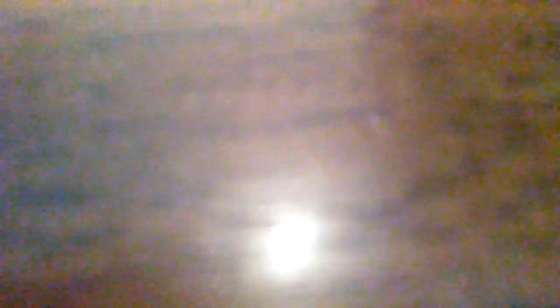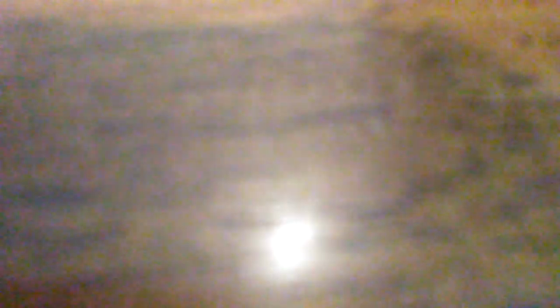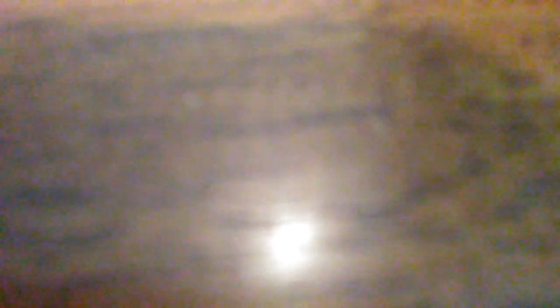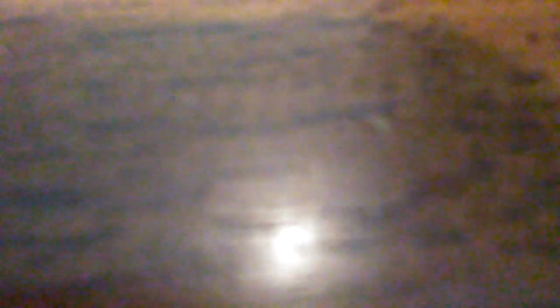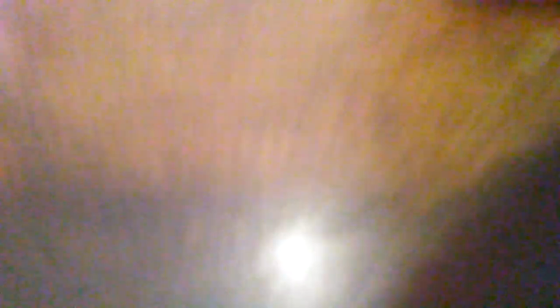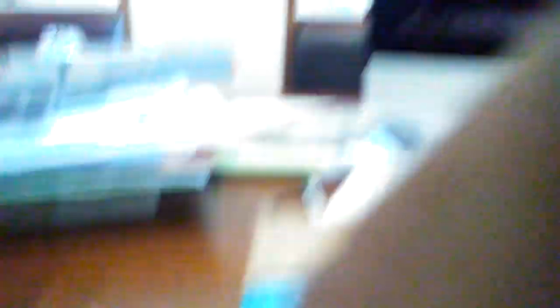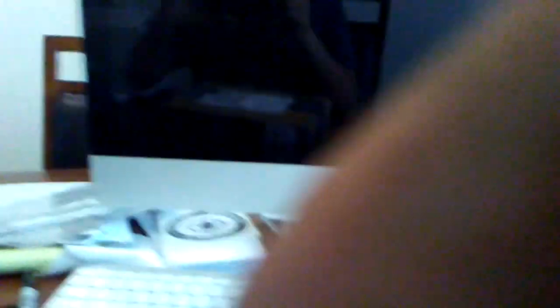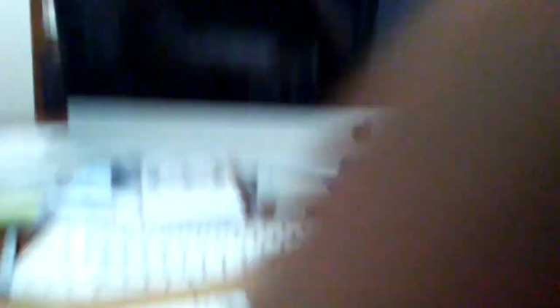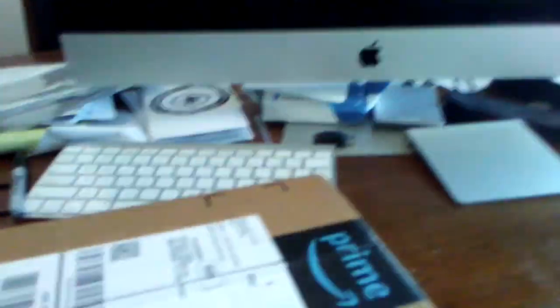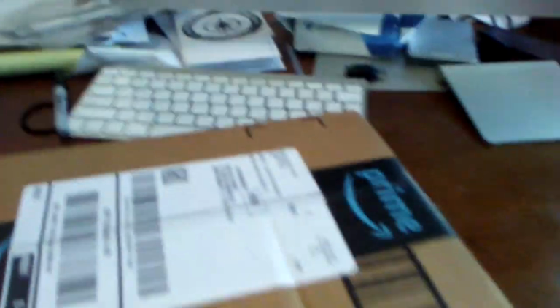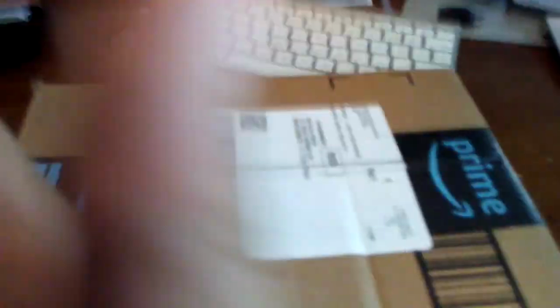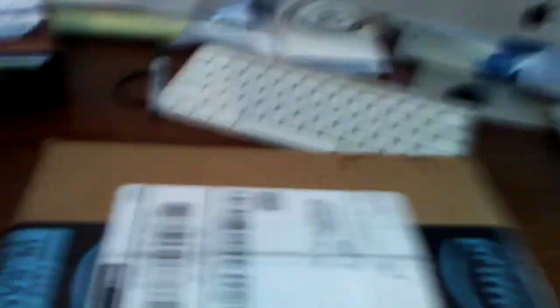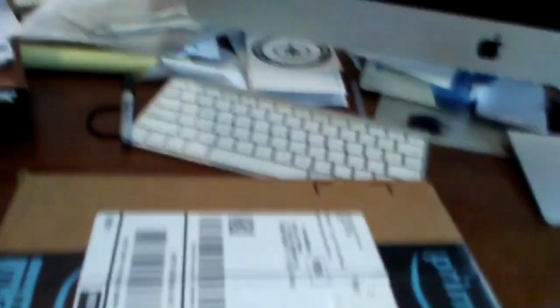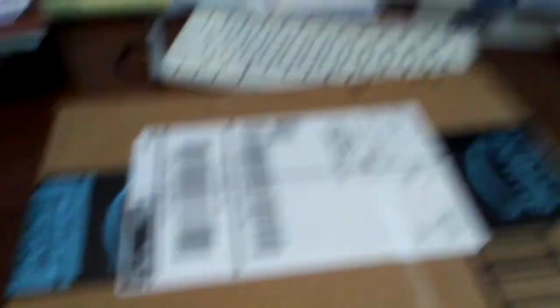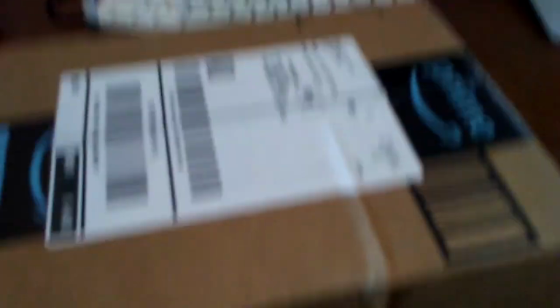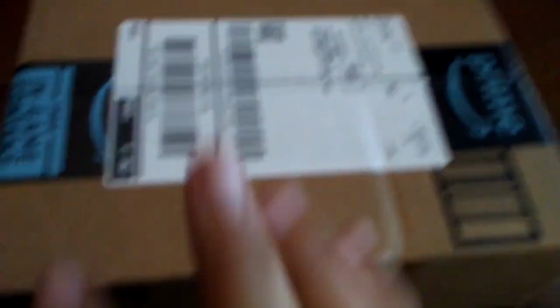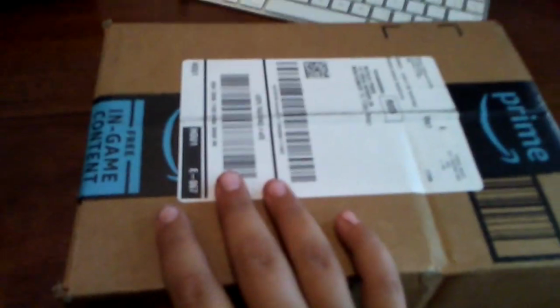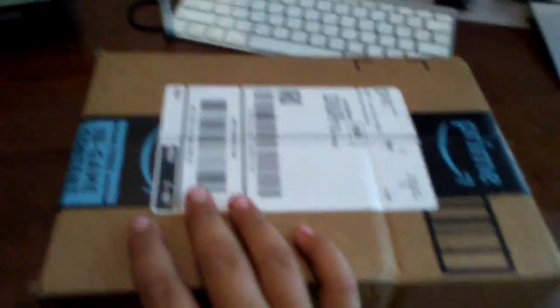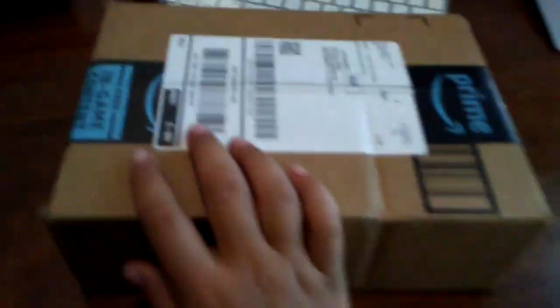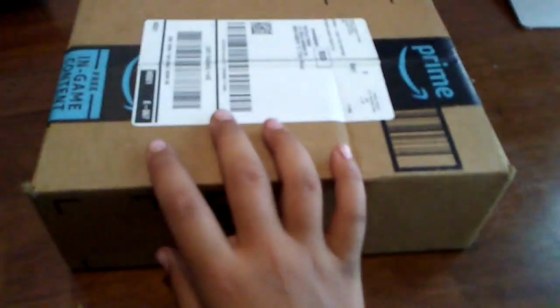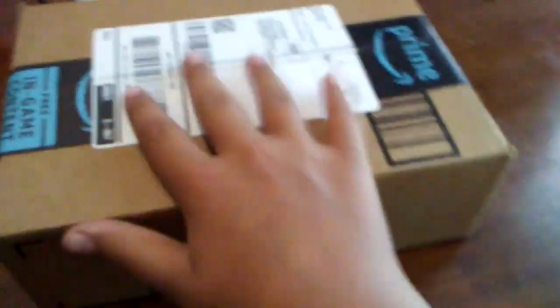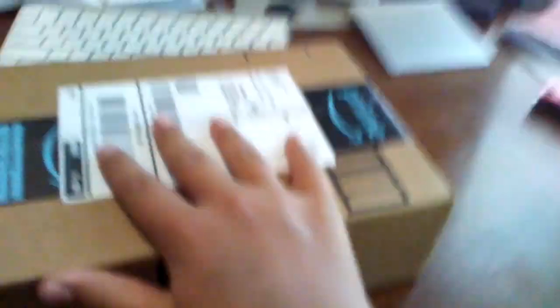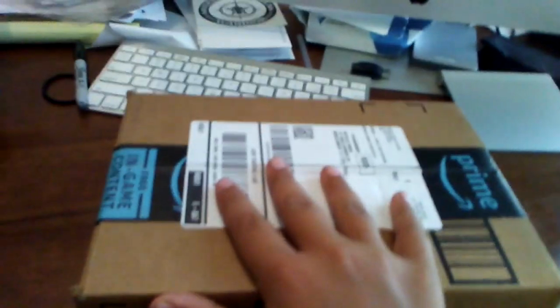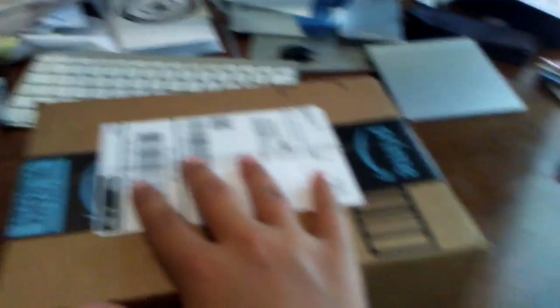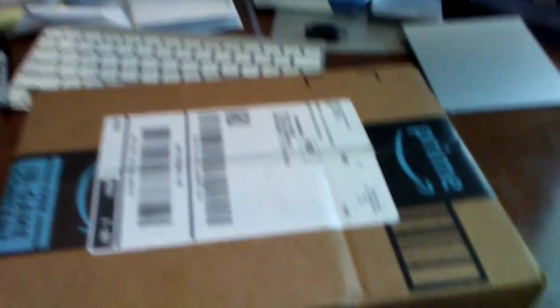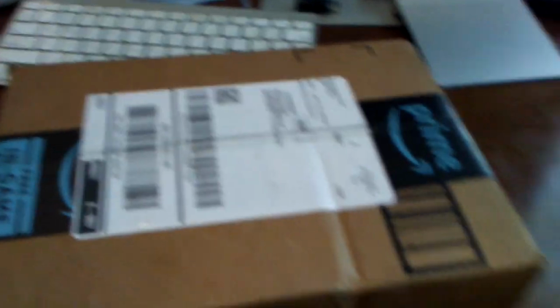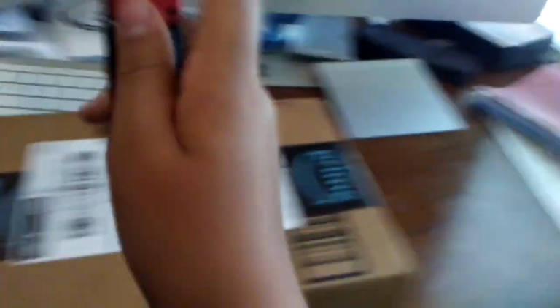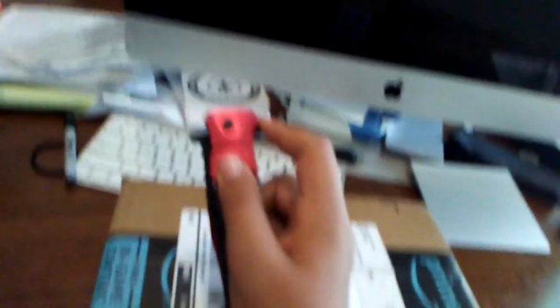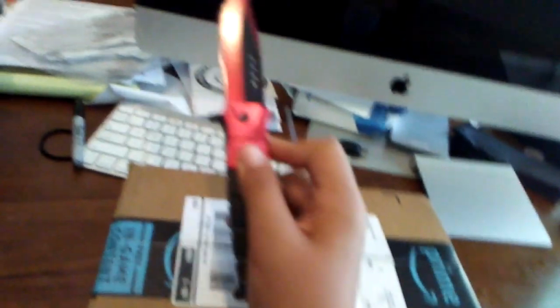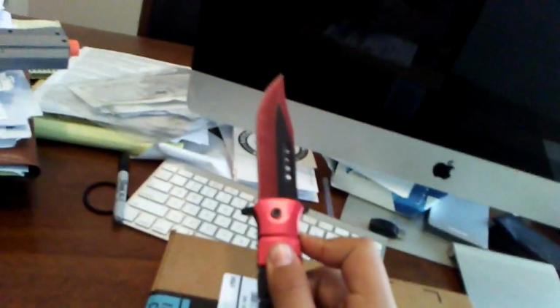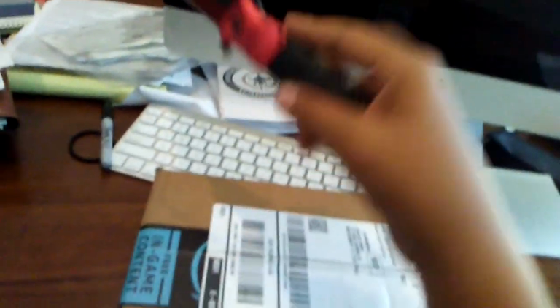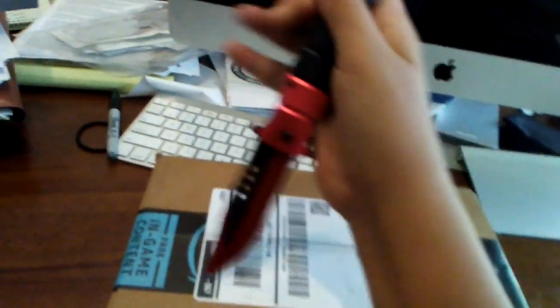Hey, what's up guys, Creative Corbin here, and today I'm doing a review on my new airsoft gun. Let's start off with opening the box with my cool knife that I reviewed in one of my videos.